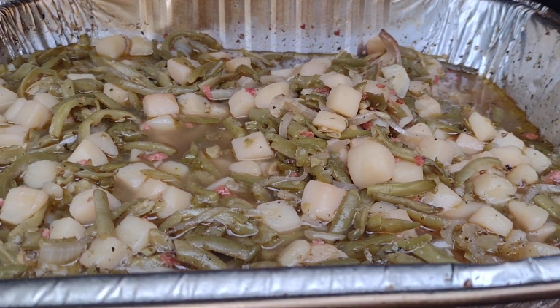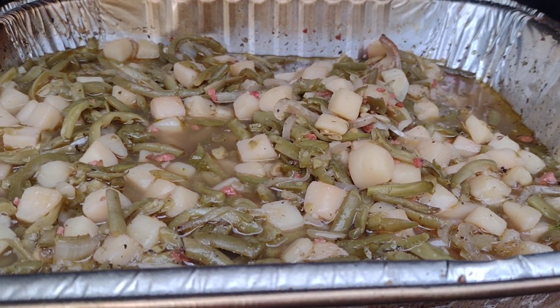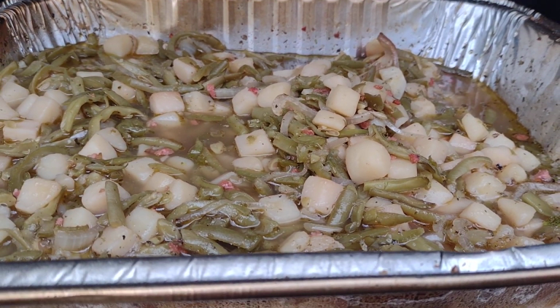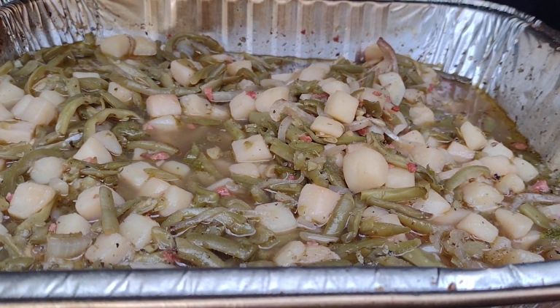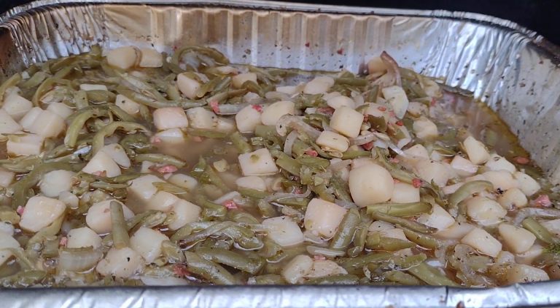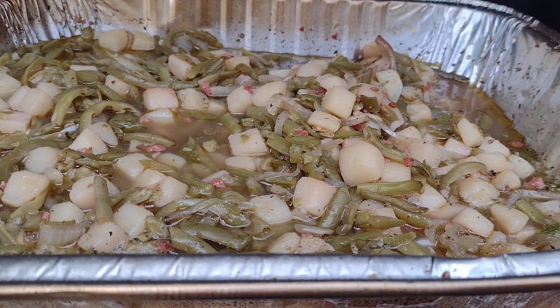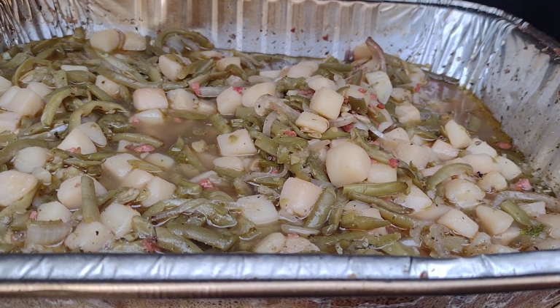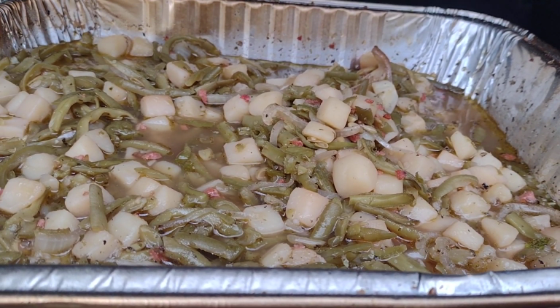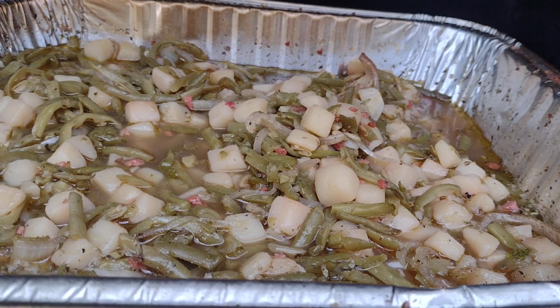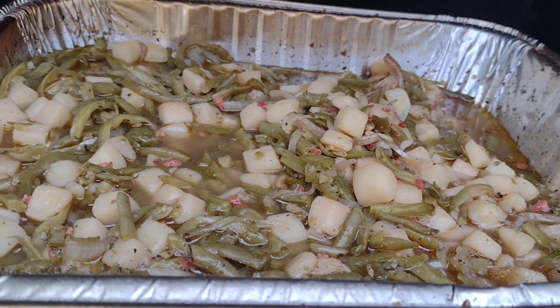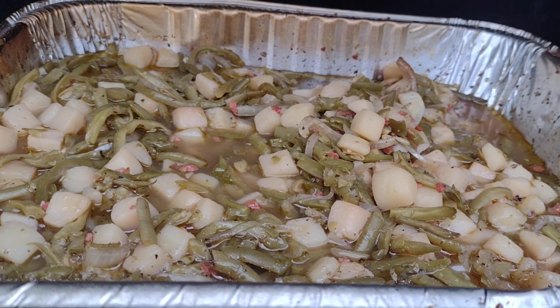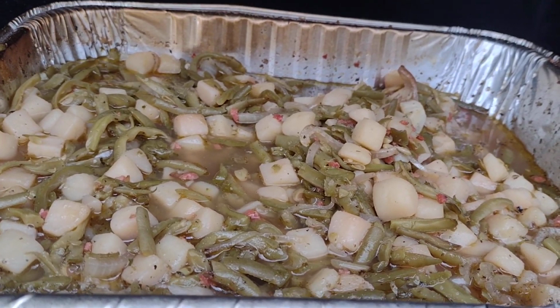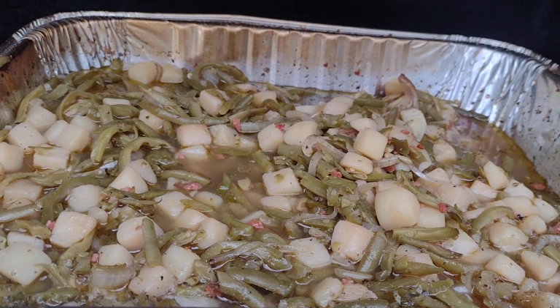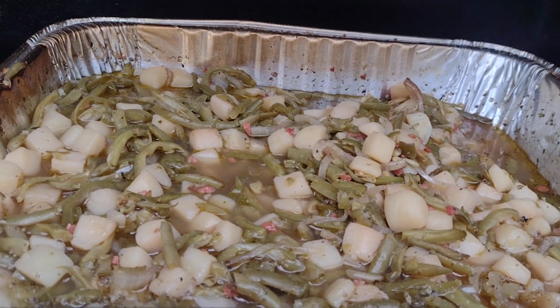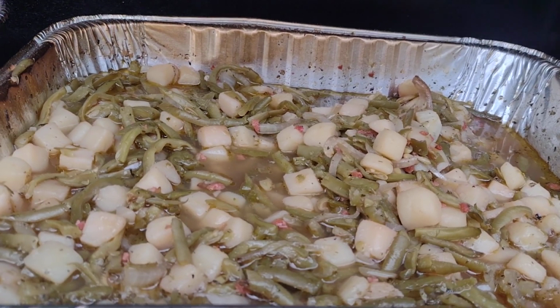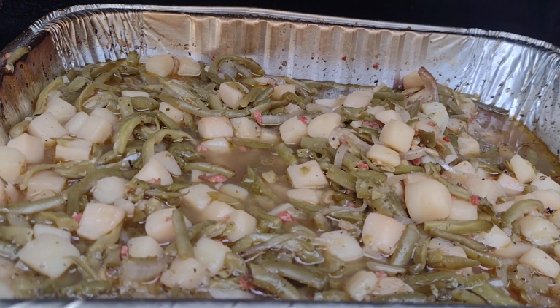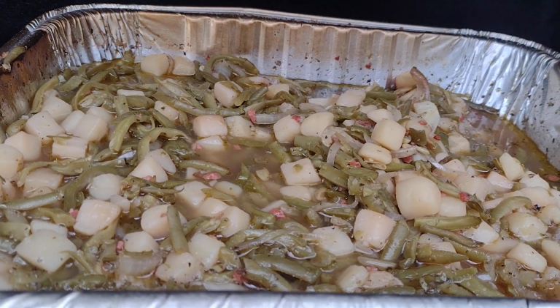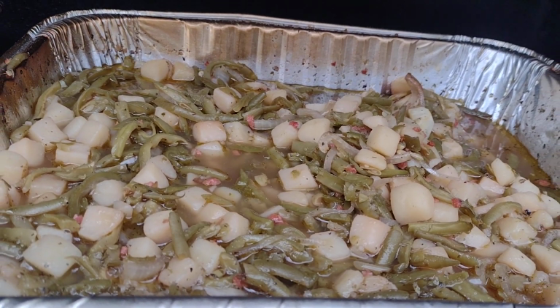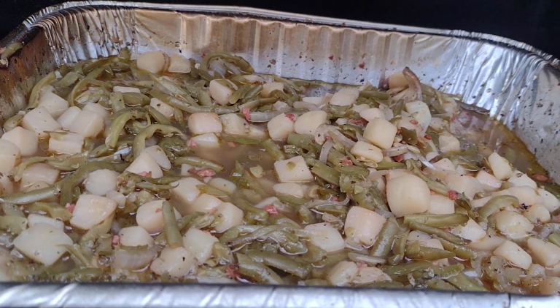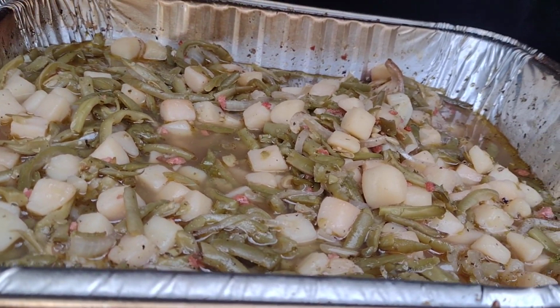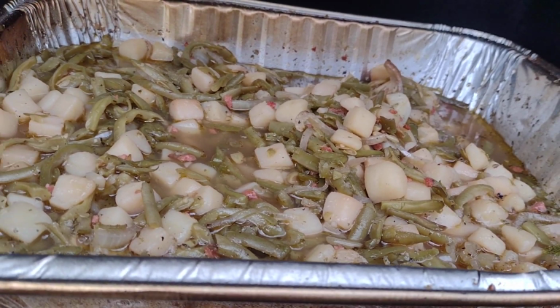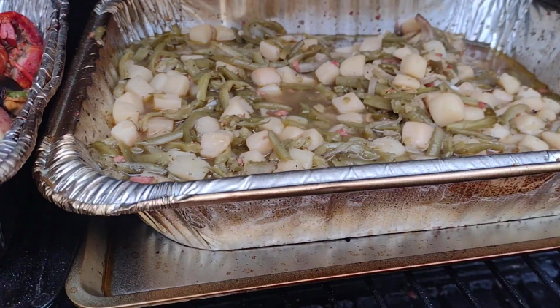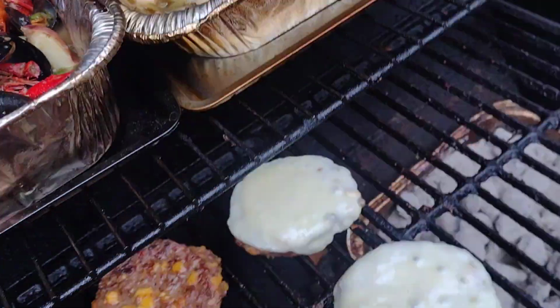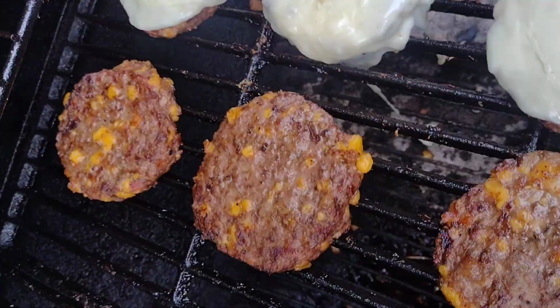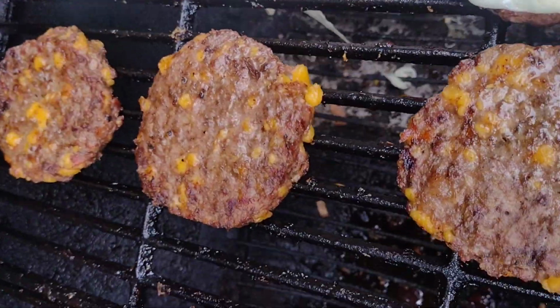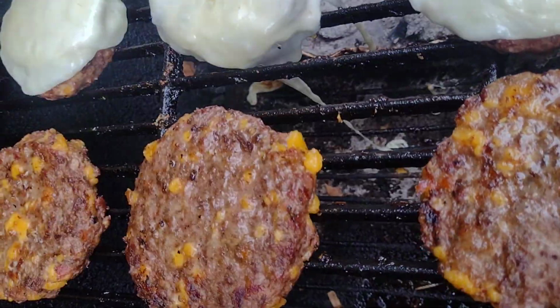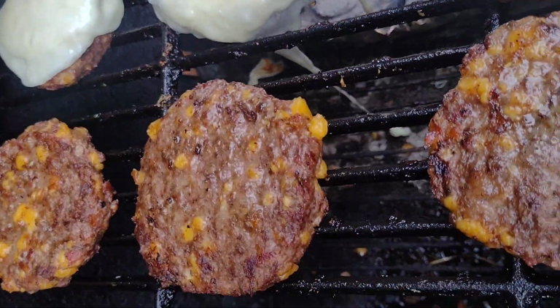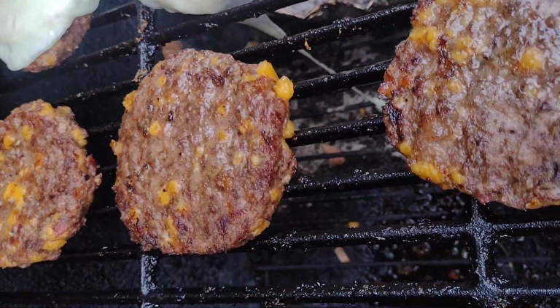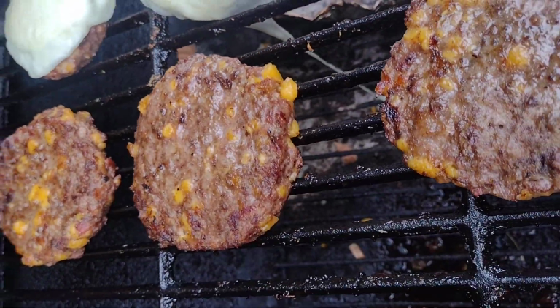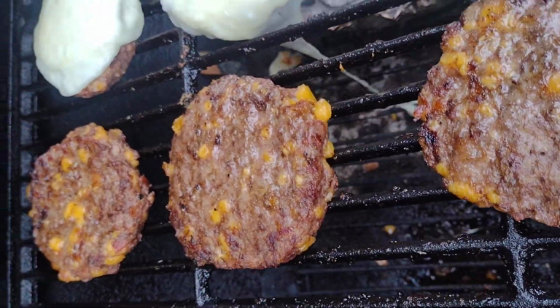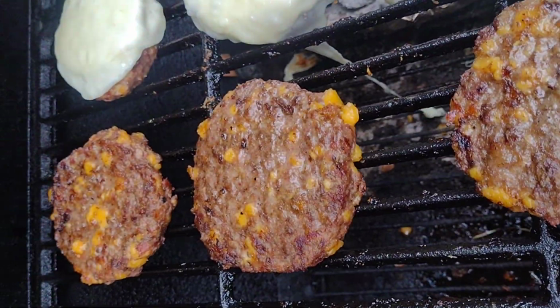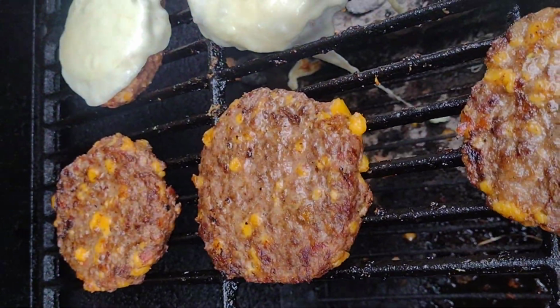Got the green beans — string green beans right there — potatoes, little bacon bites, olive oil. This is the veggie seasoning right there. And now we got to have the burgers, baby!